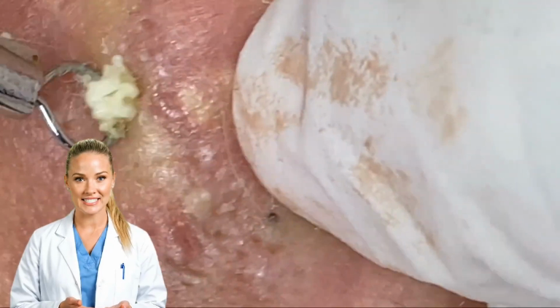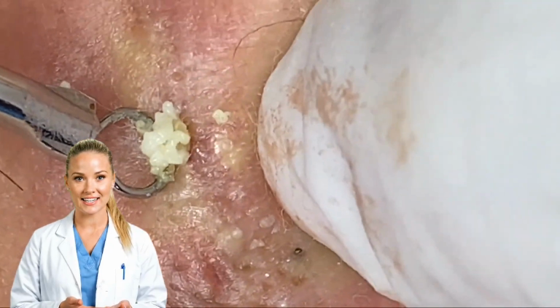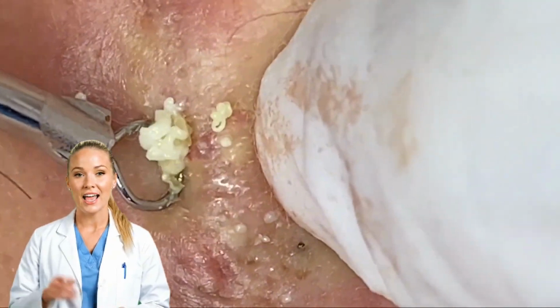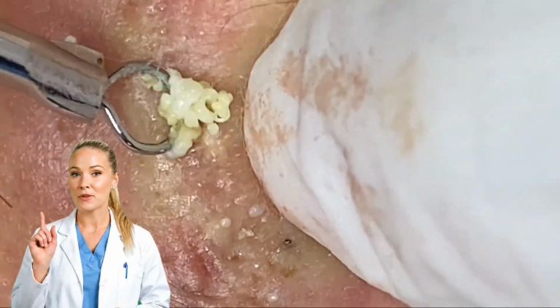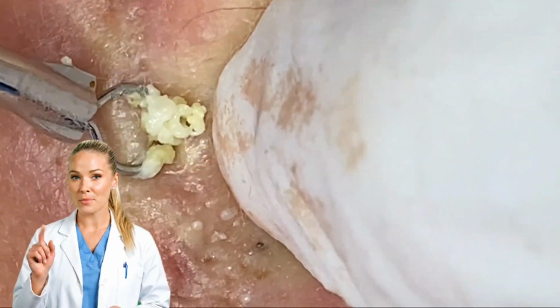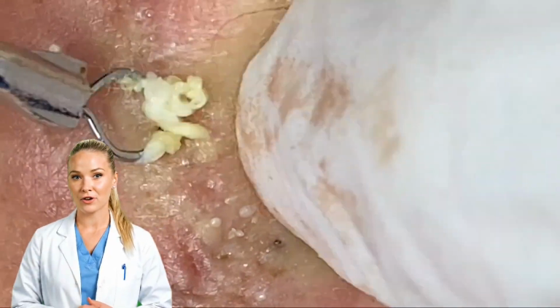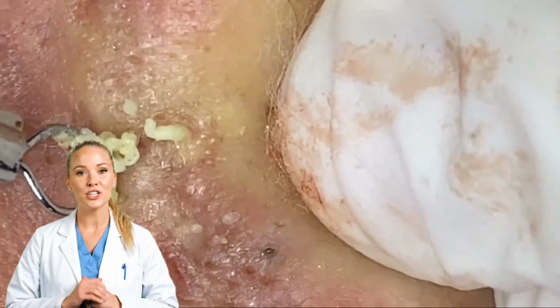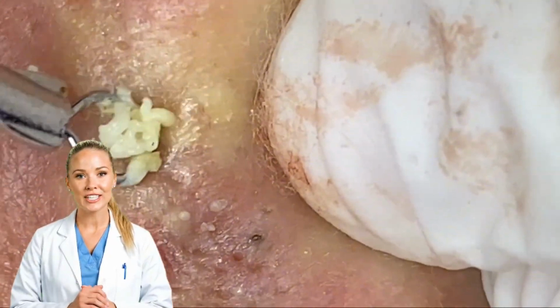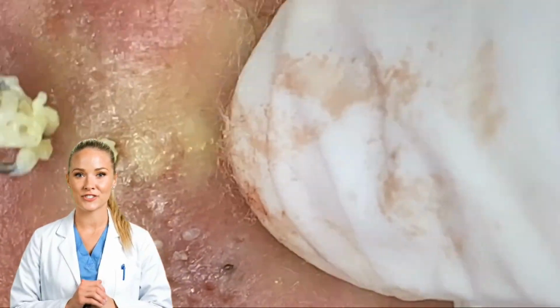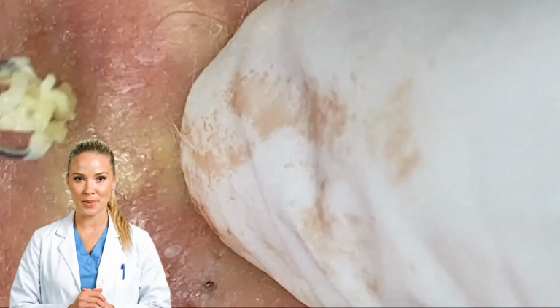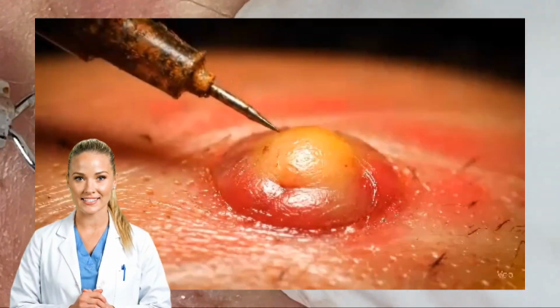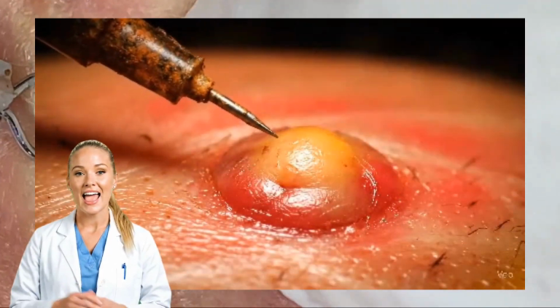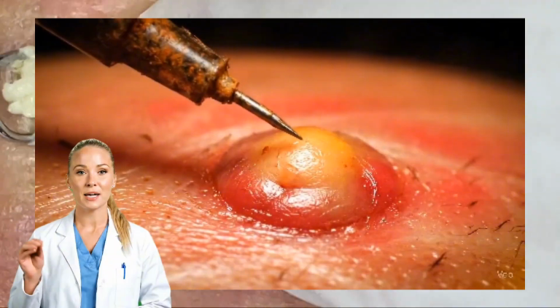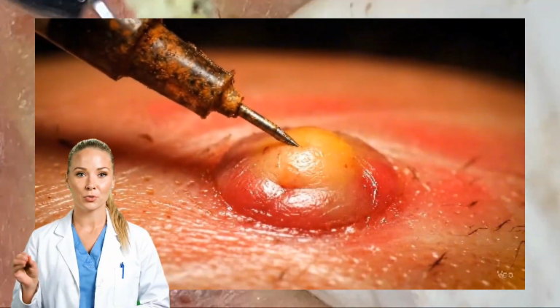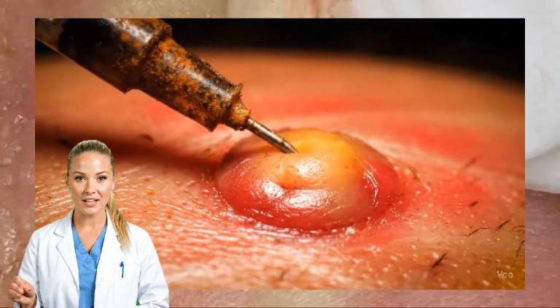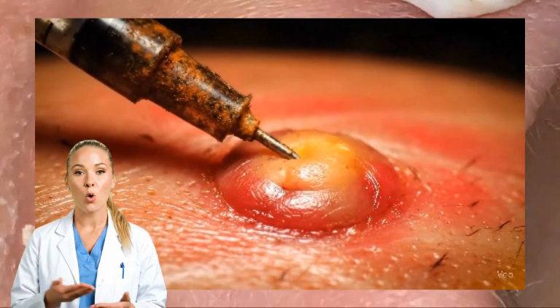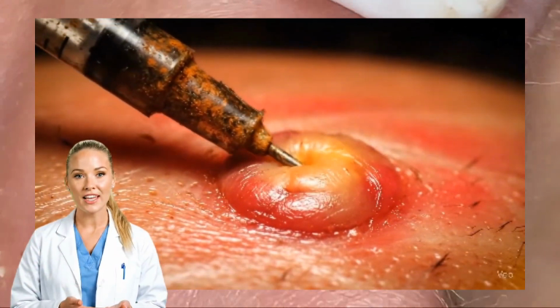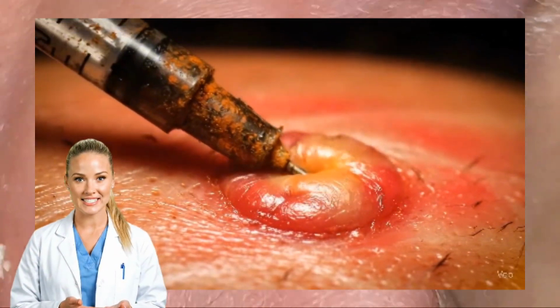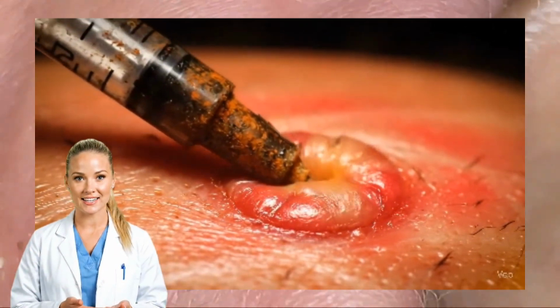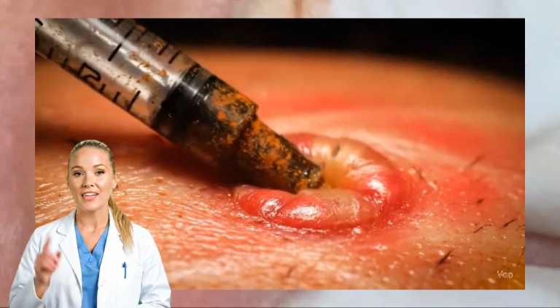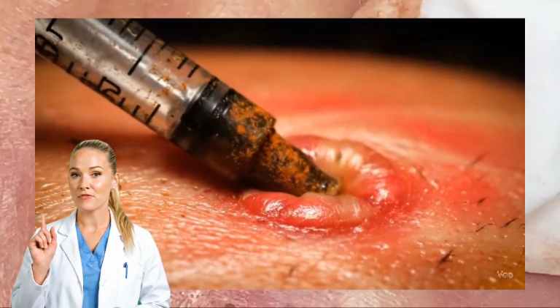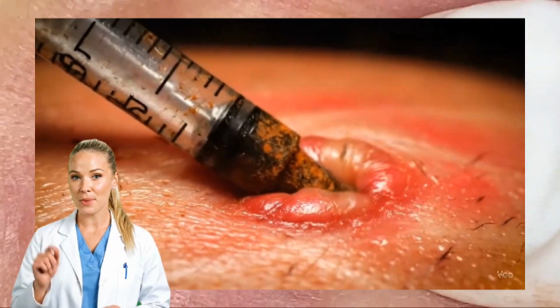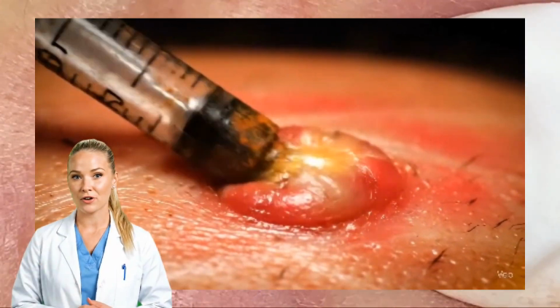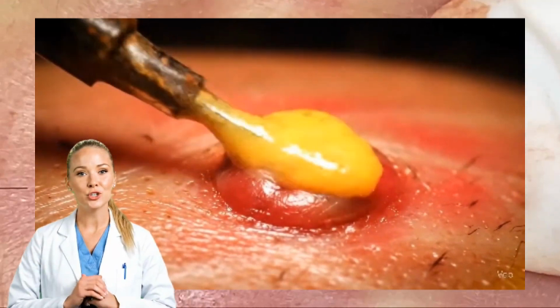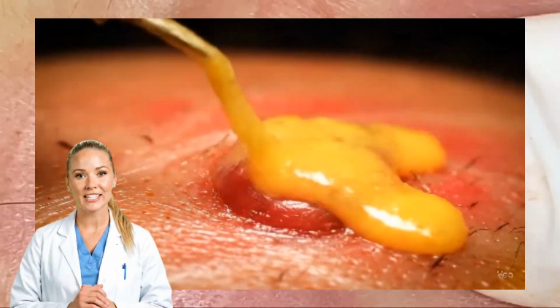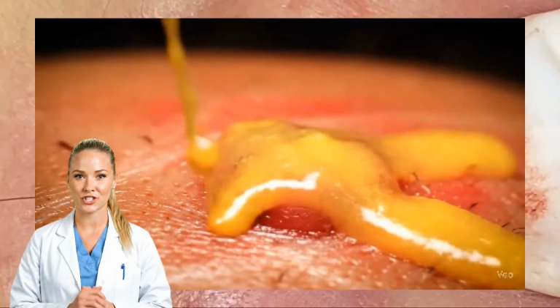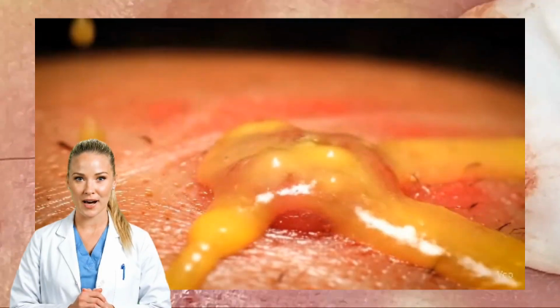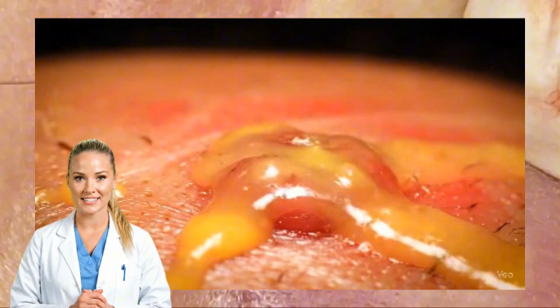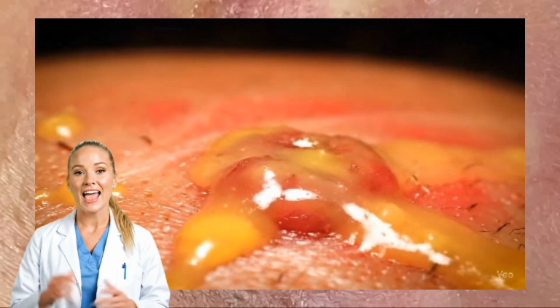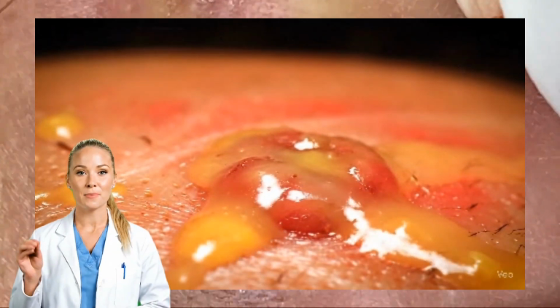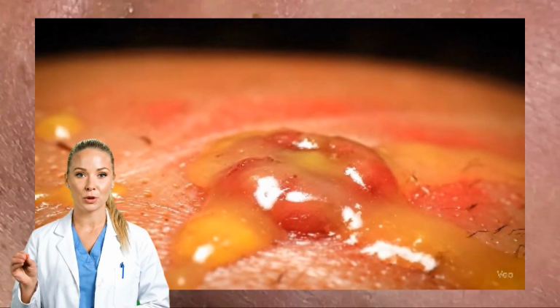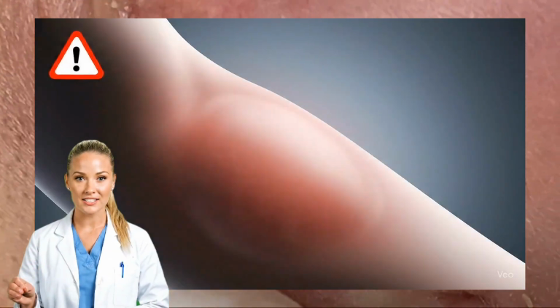That's why DIY poking or pricking is risky. Using unclean needles or bare fingers can push bacteria deeper, introduce new germs, and rupture that capsule unevenly. You can turn a contained infection into a spreading one.